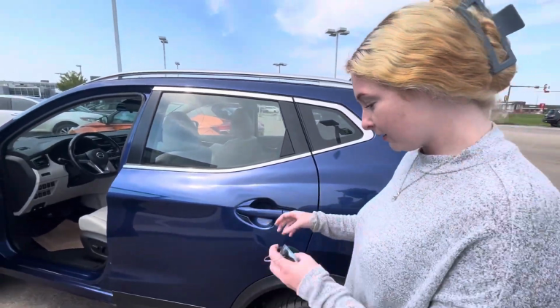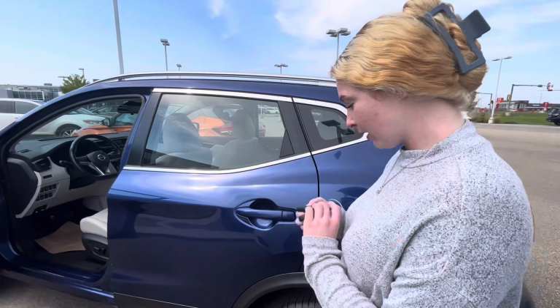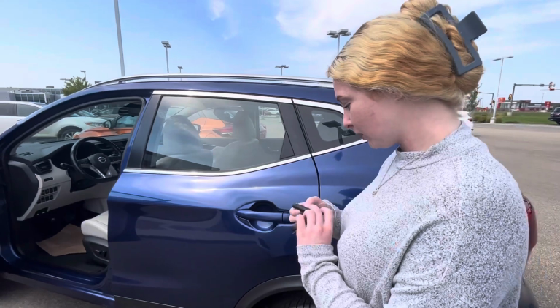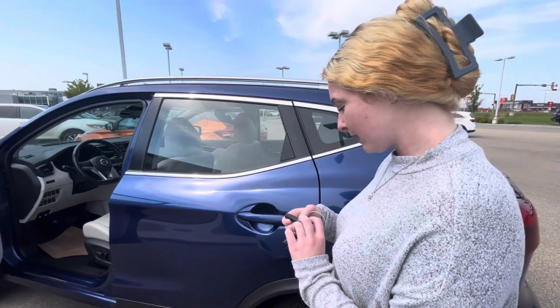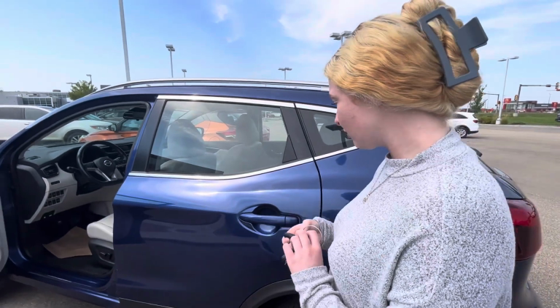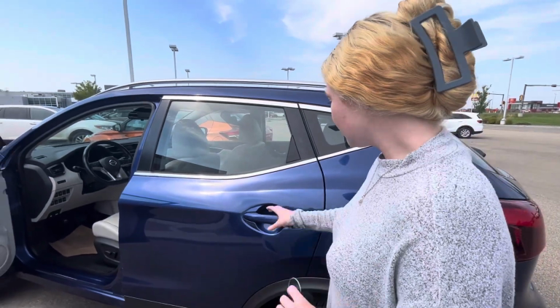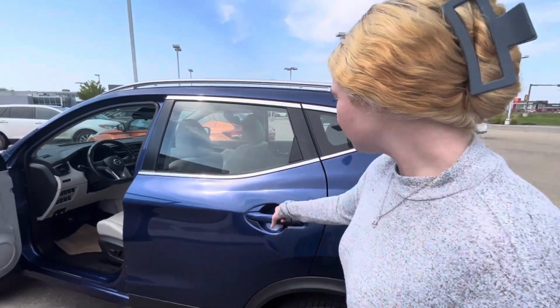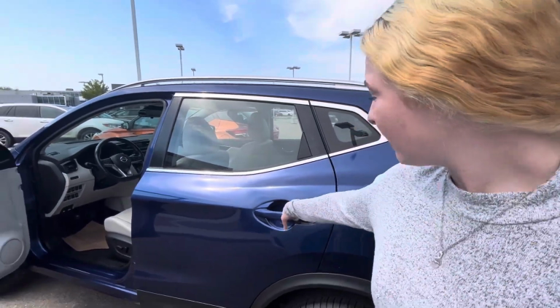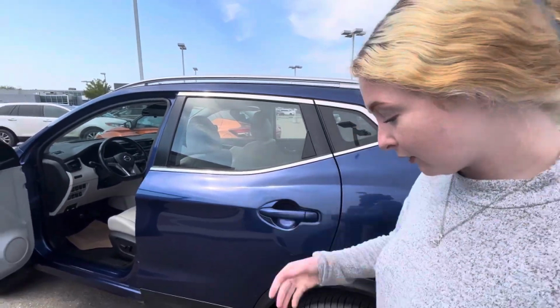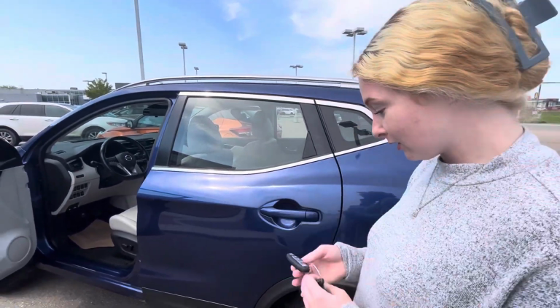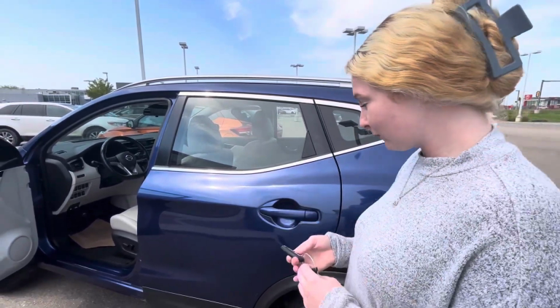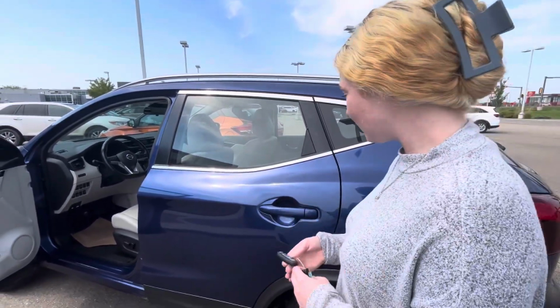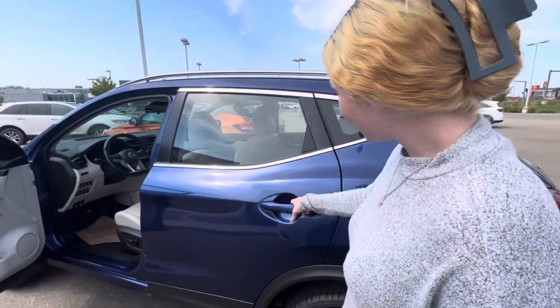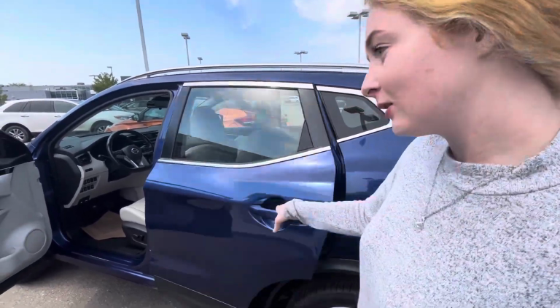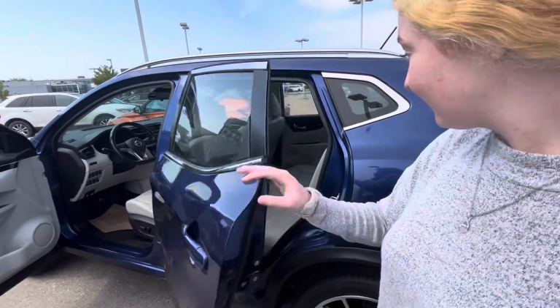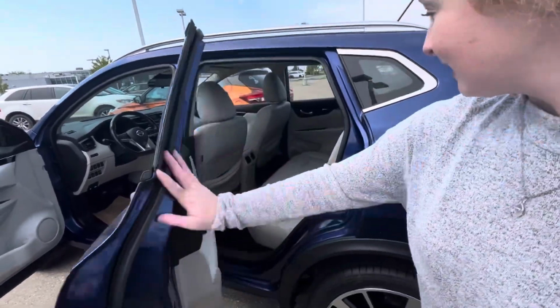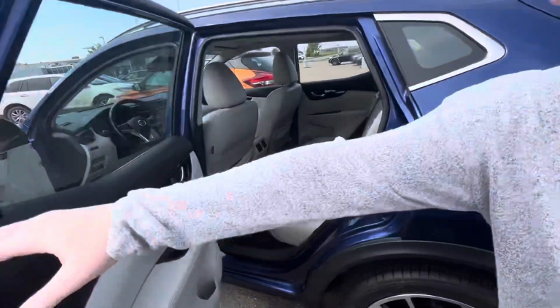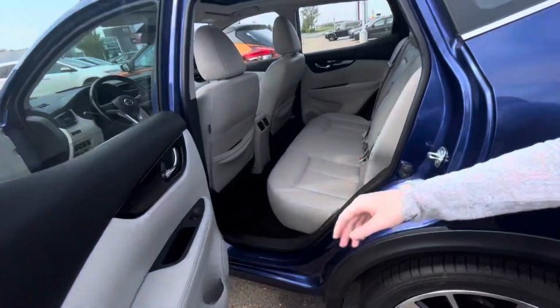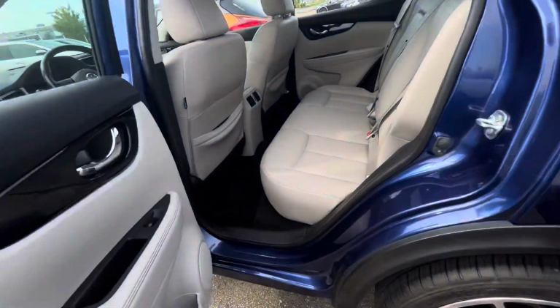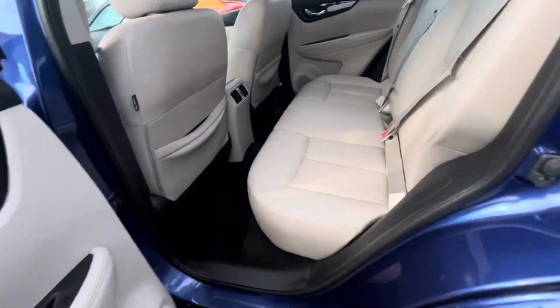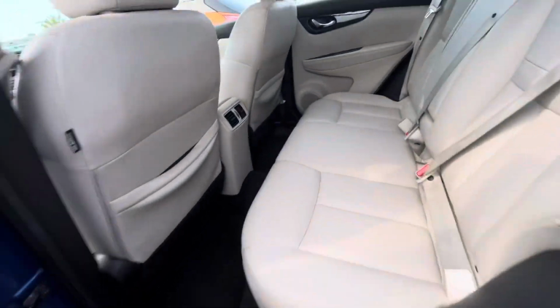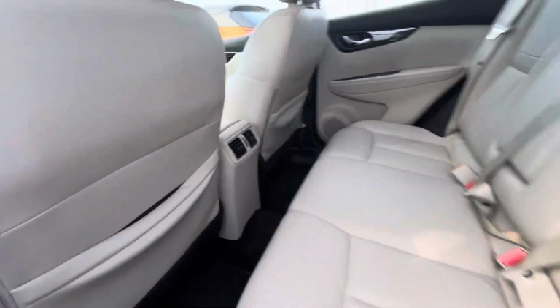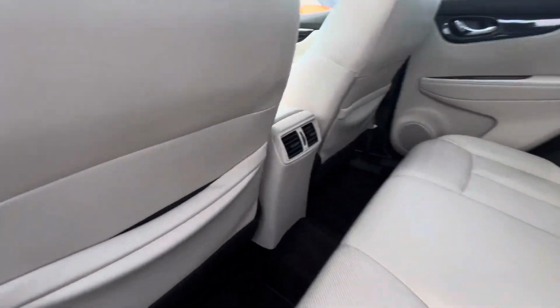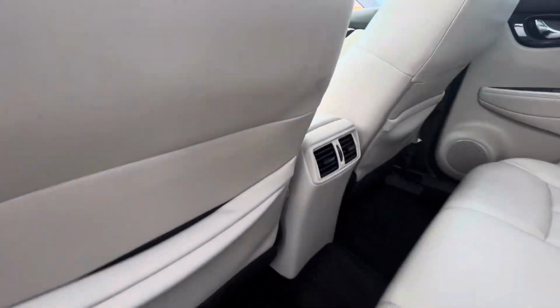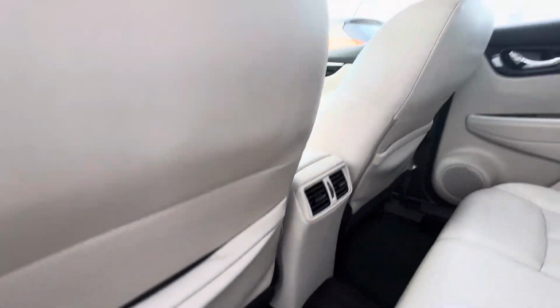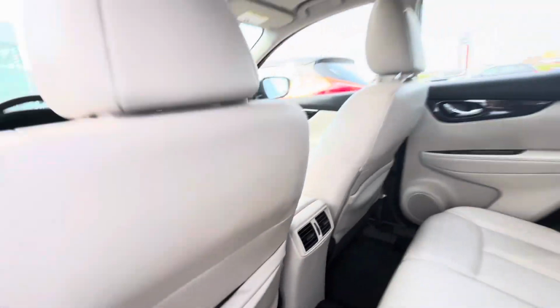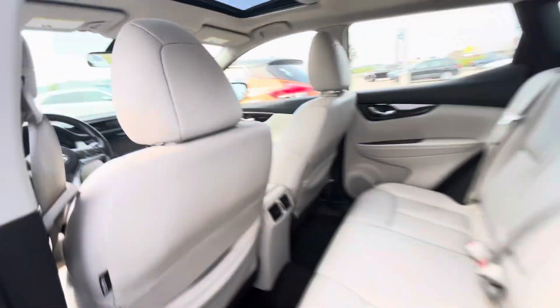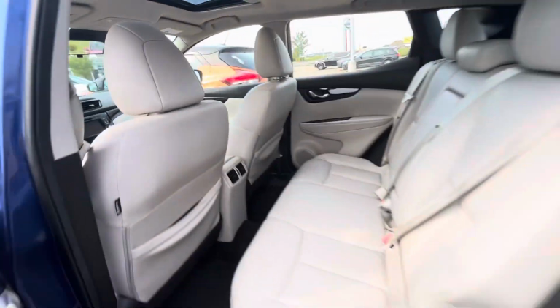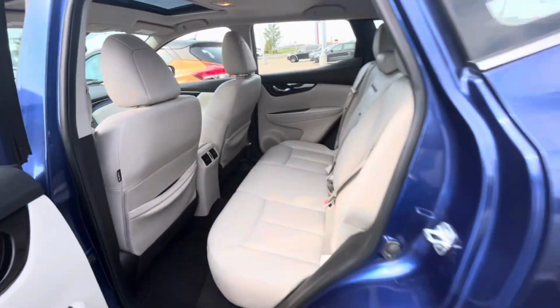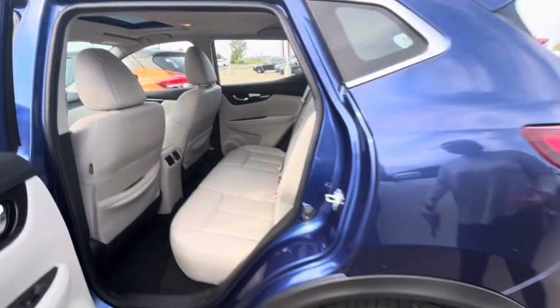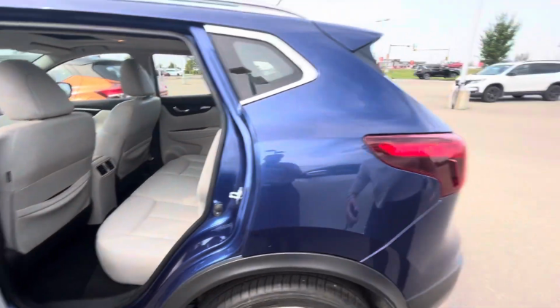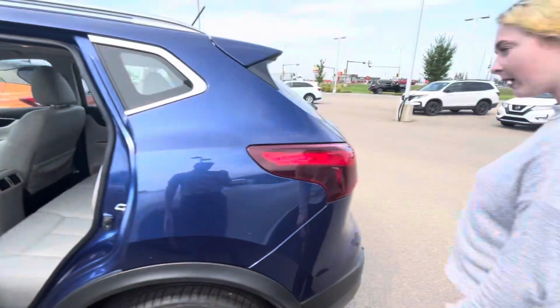And then if you come to the back here, you do have lots of room. There's rear air as well for the passengers so it doesn't get too hot and you can control that.